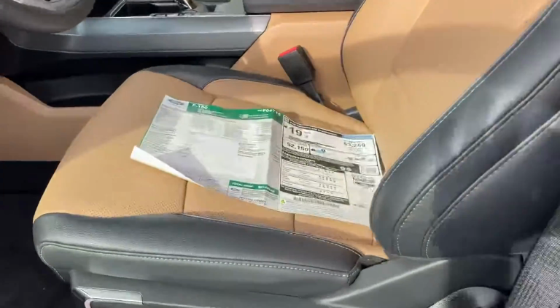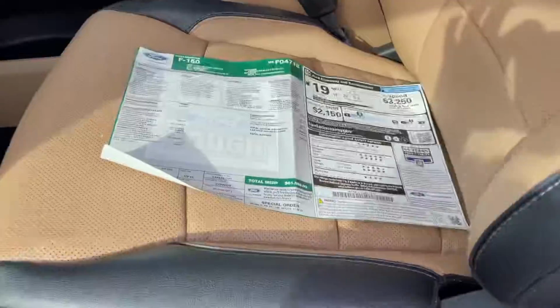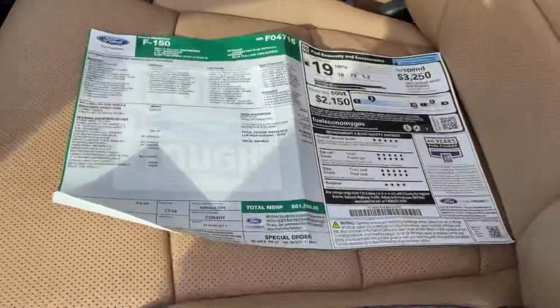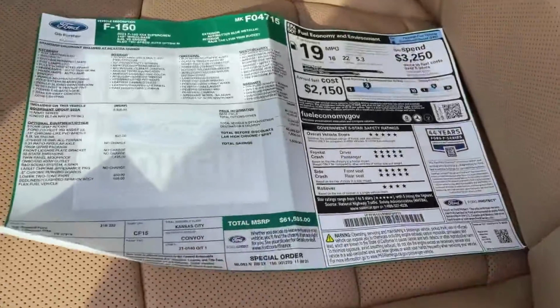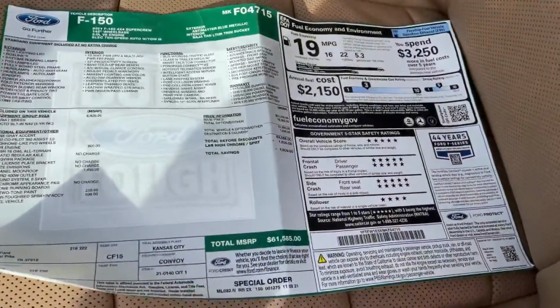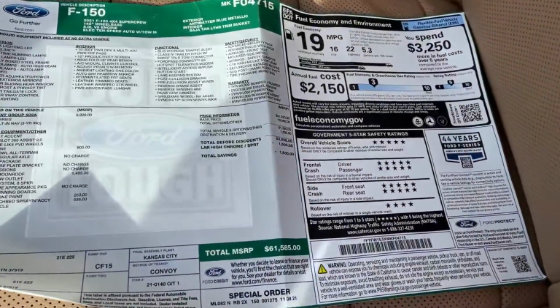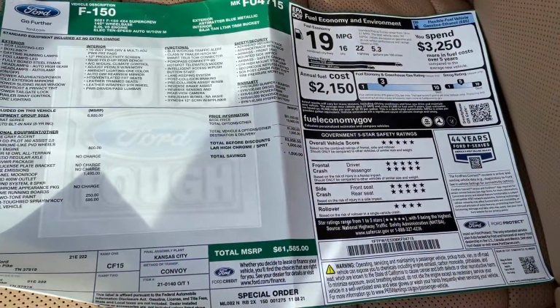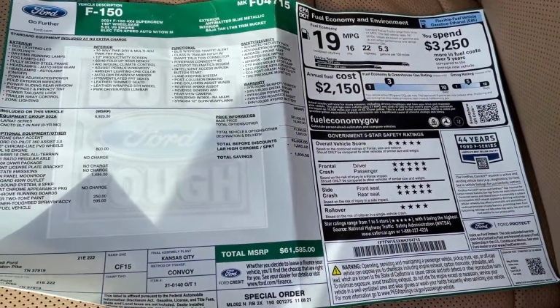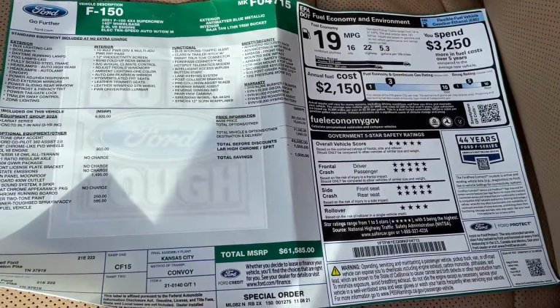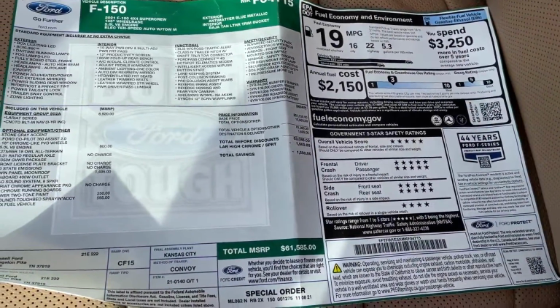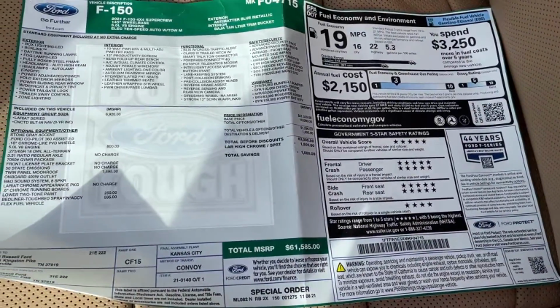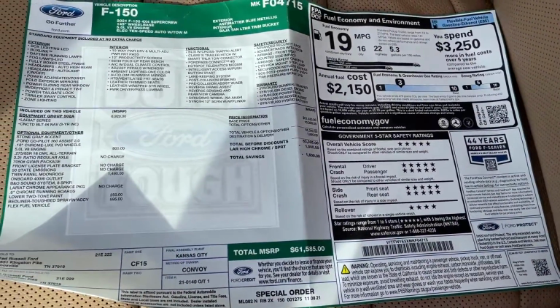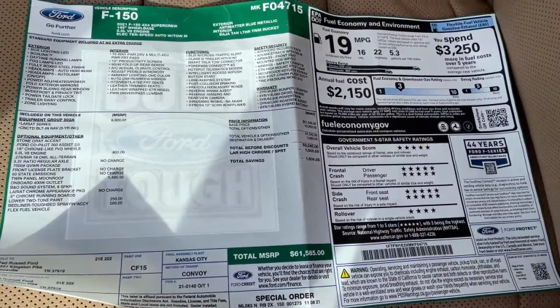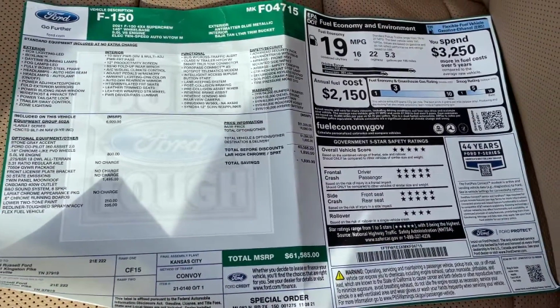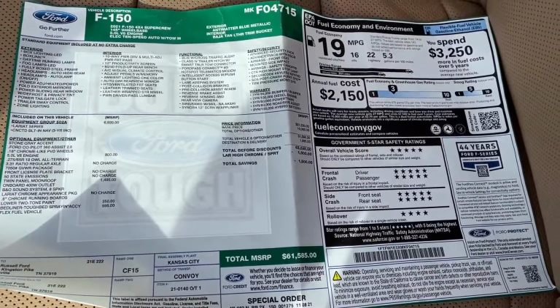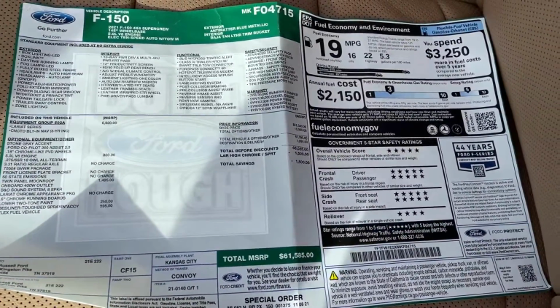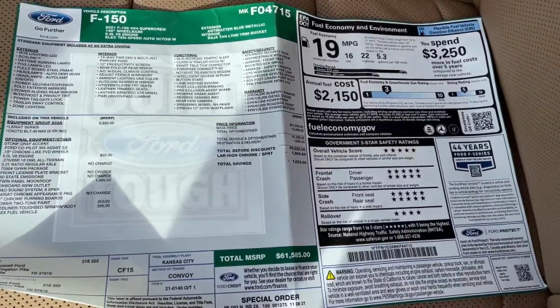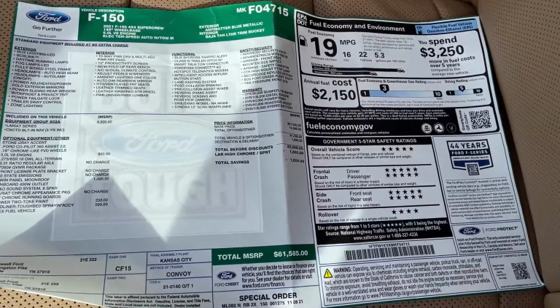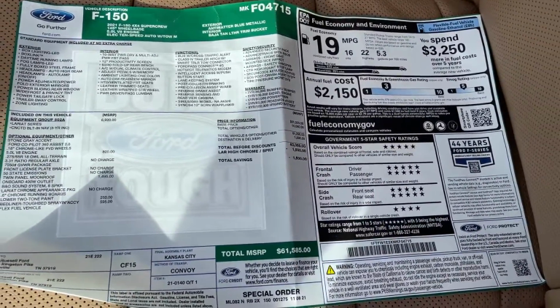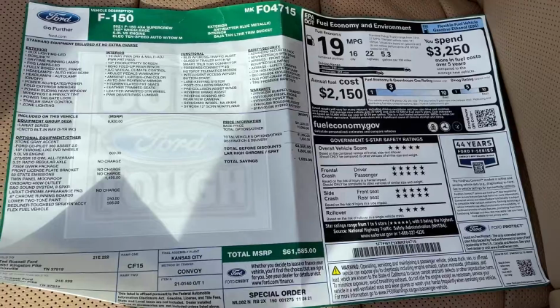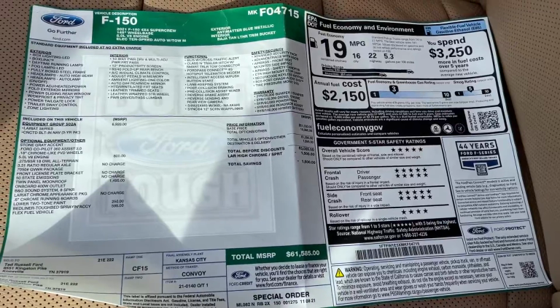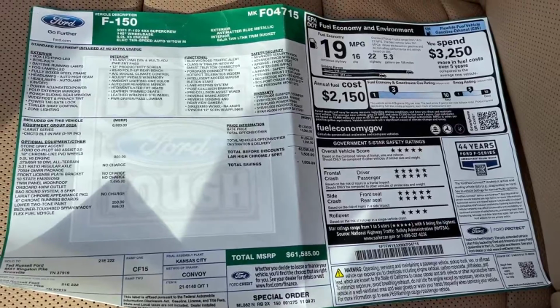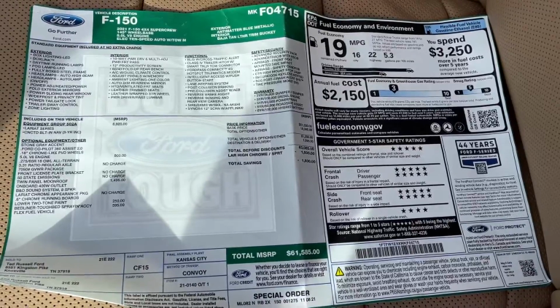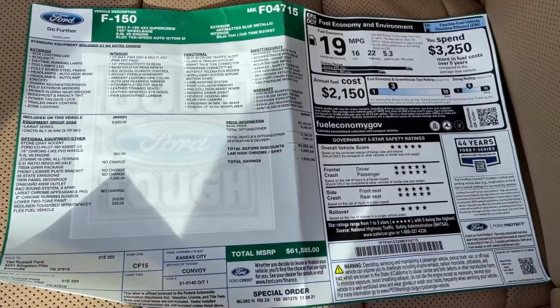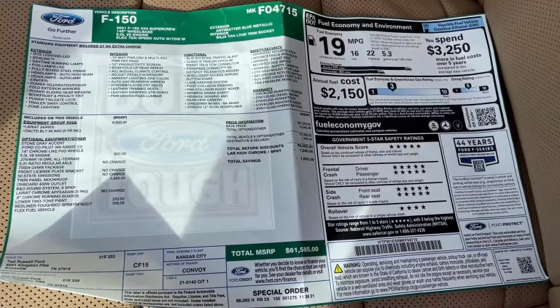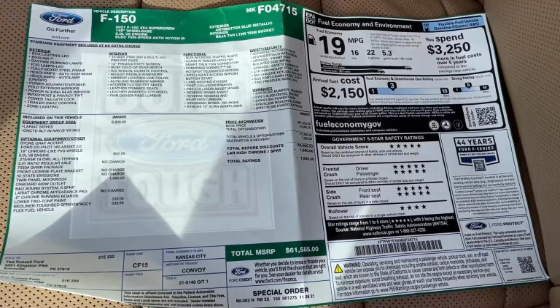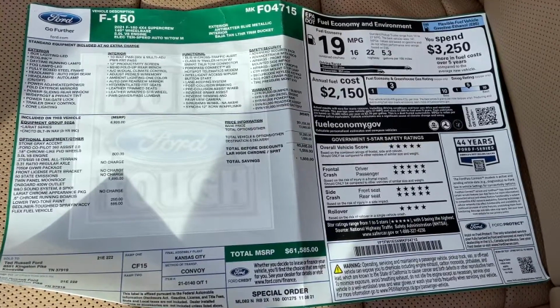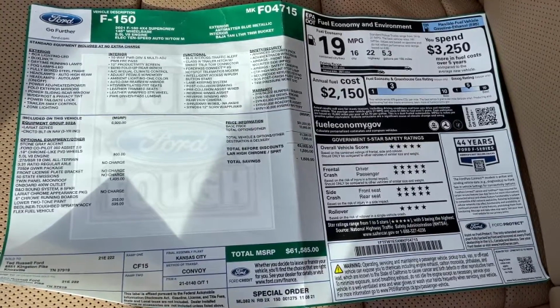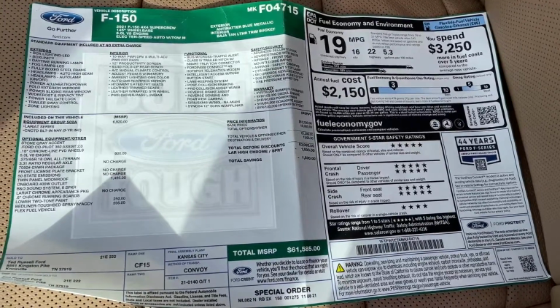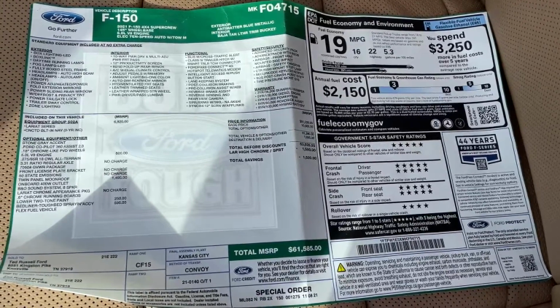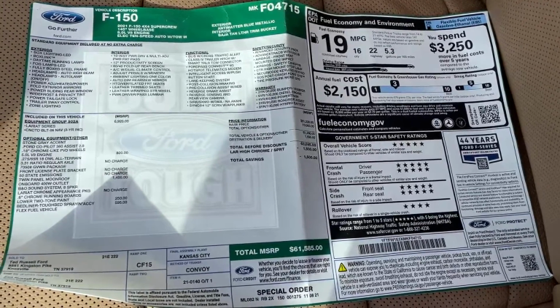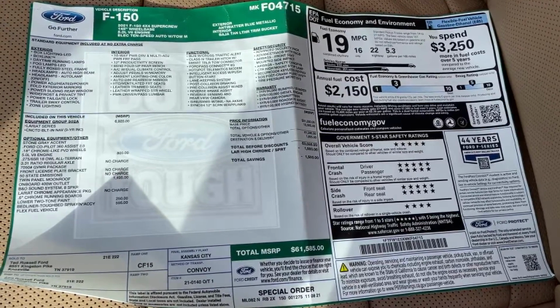Take a look at the sticker. MSRP is $61,585. I'll hold it here — you can pause the video and check it out if you want.